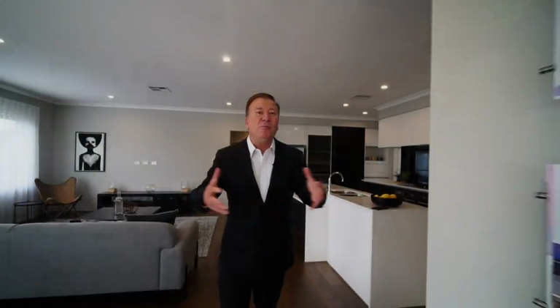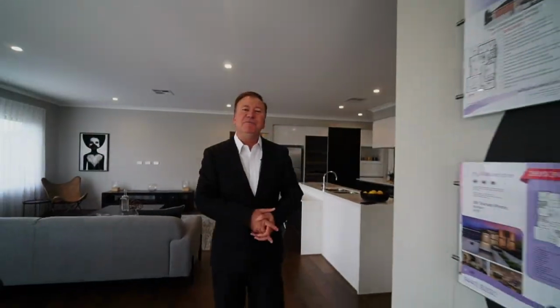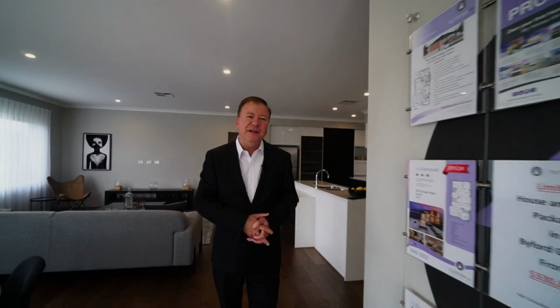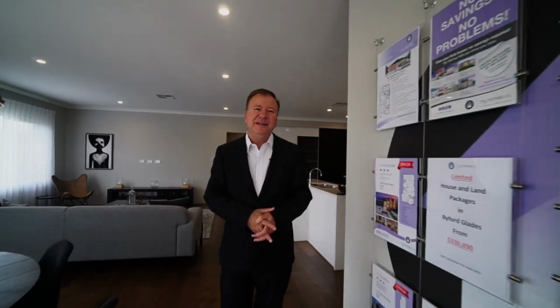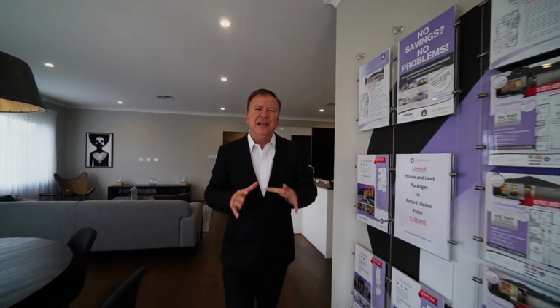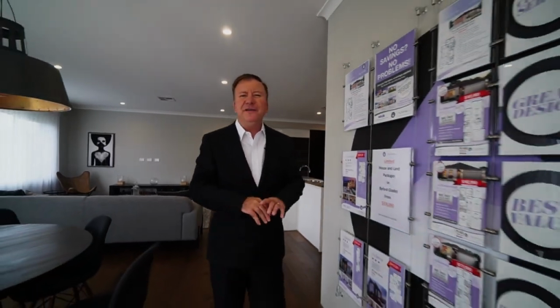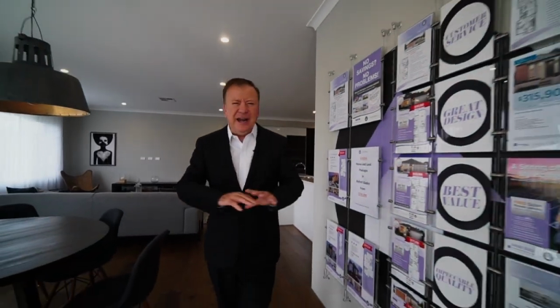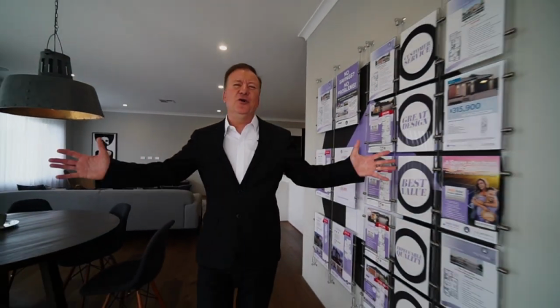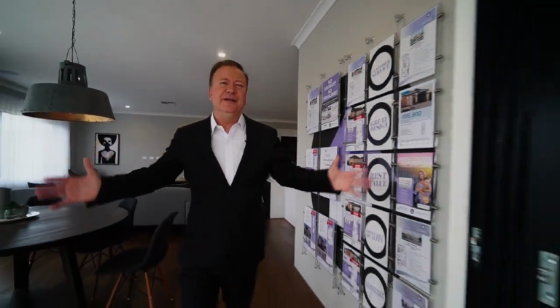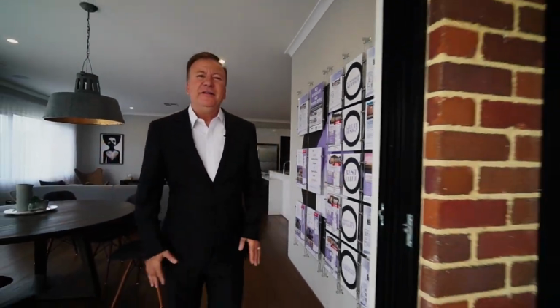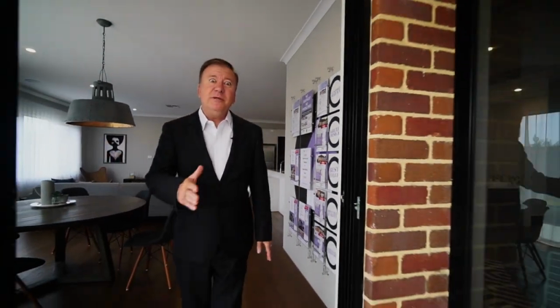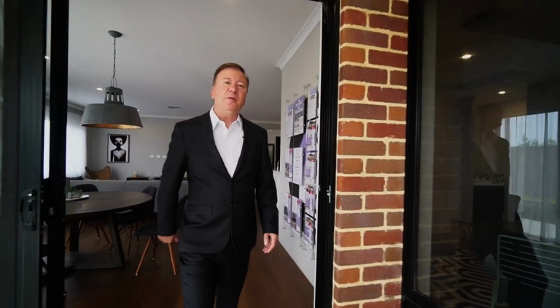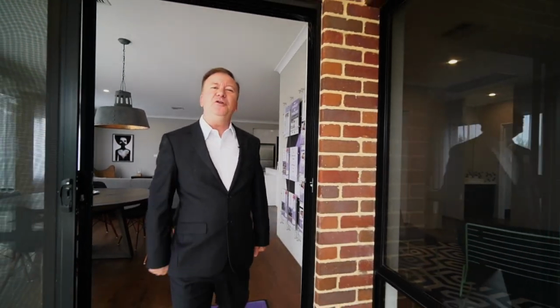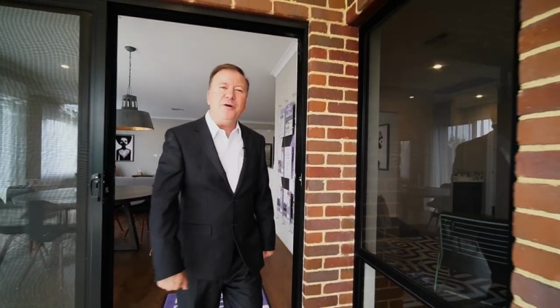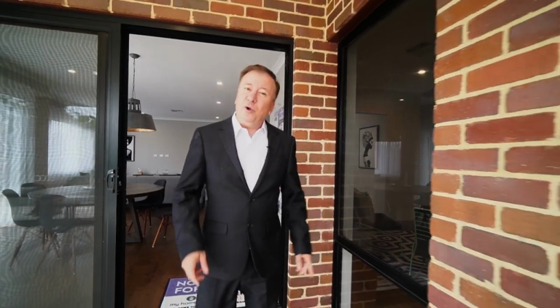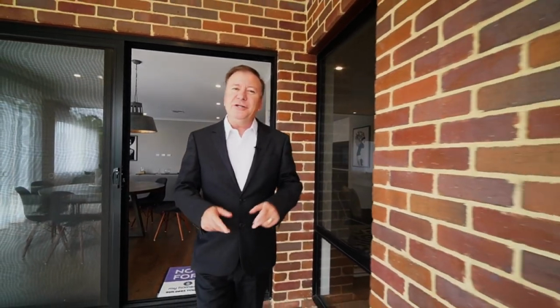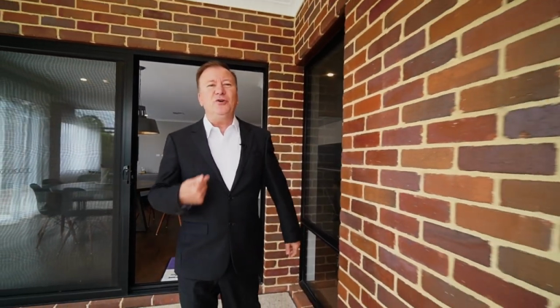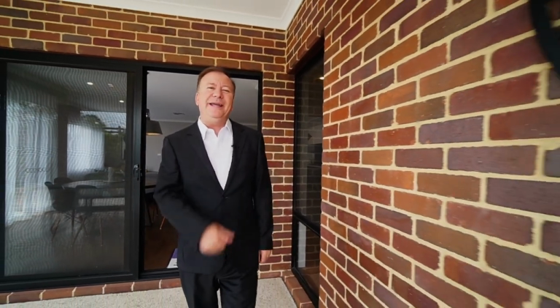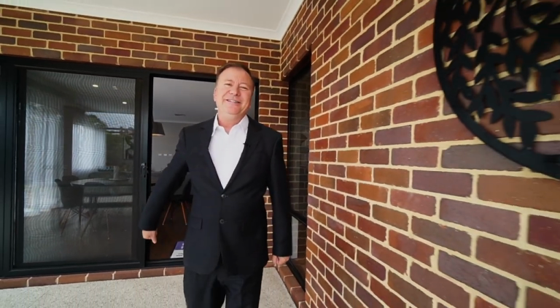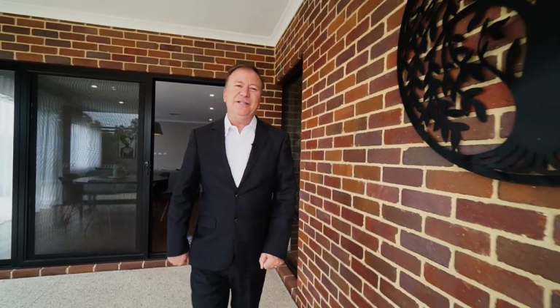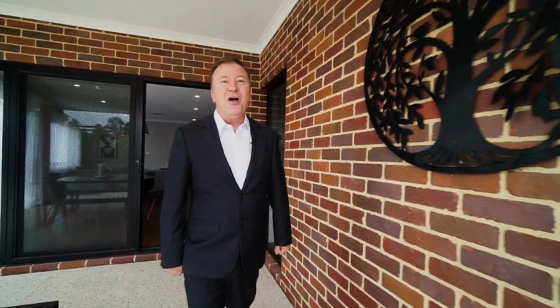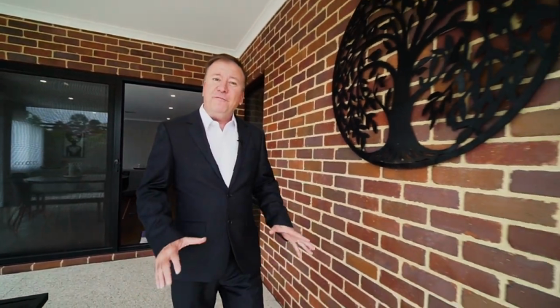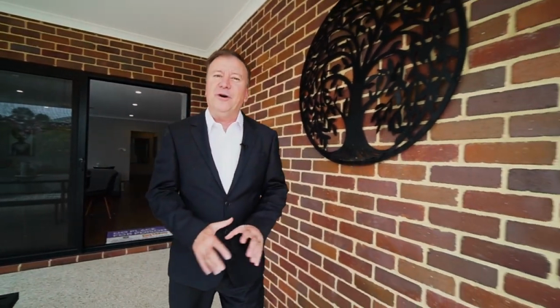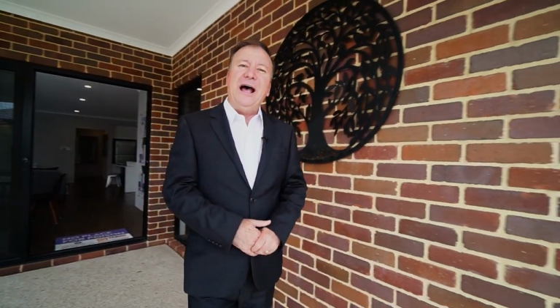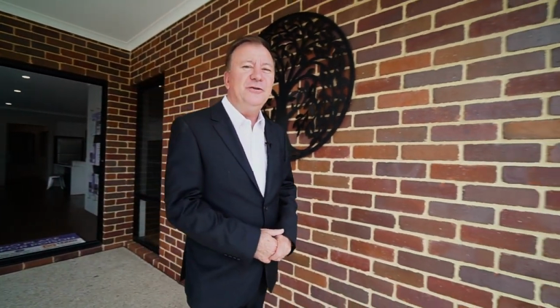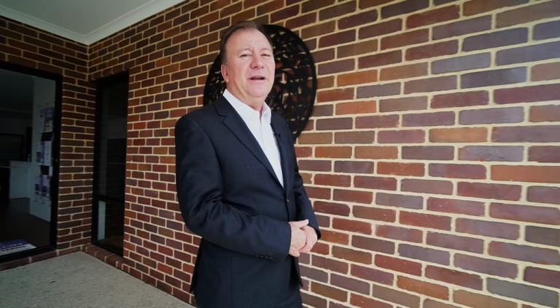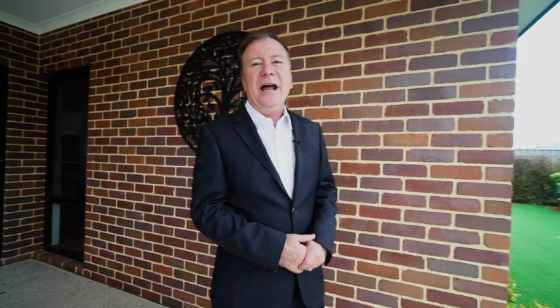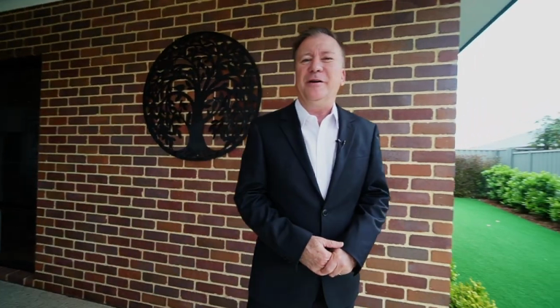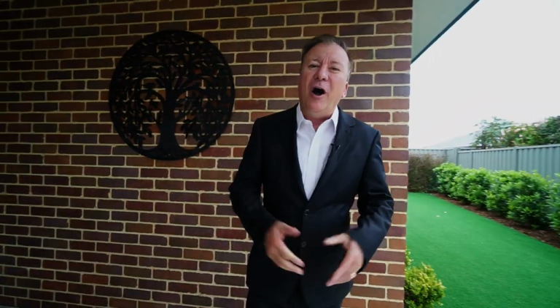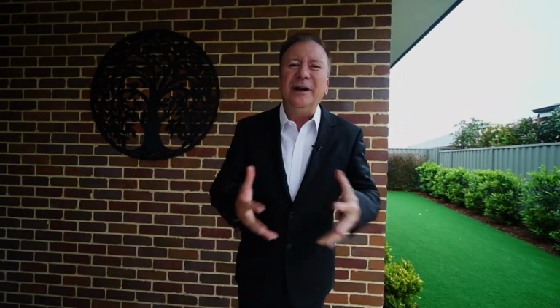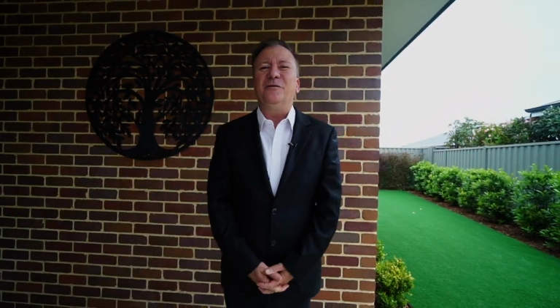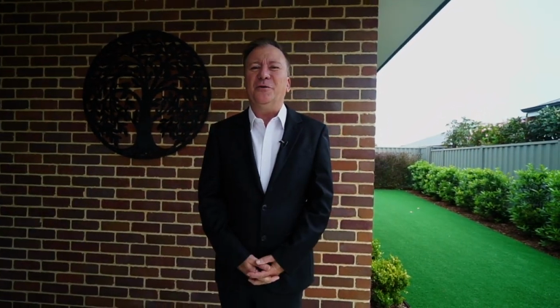Come ready to move in, live and enjoy. This home is available for you to own. All you need to do is call me, David Snell, on 0400 827 800. I really look forward to your call.